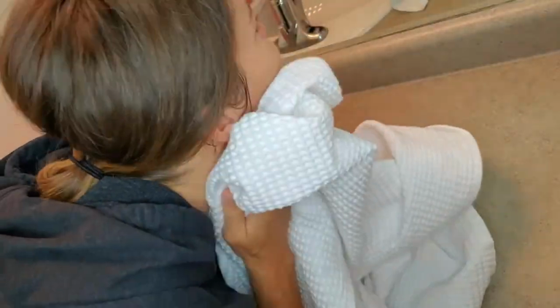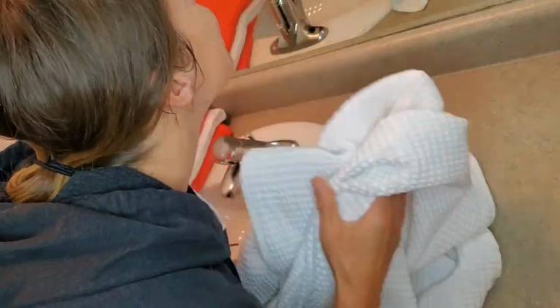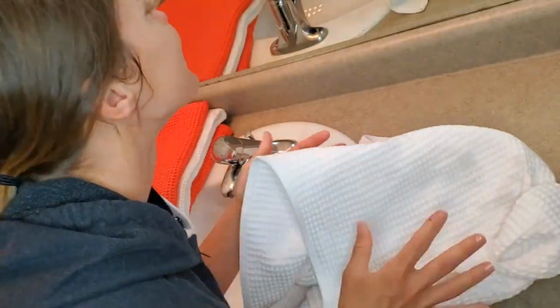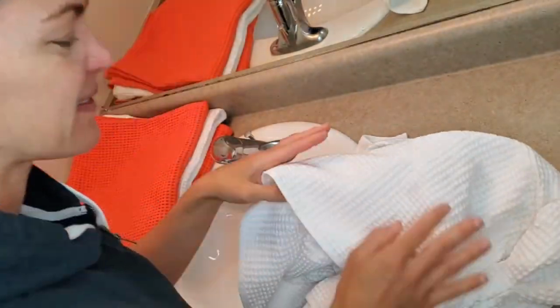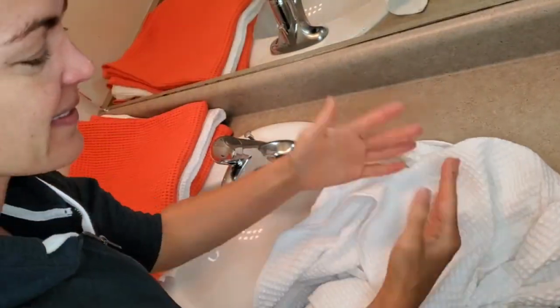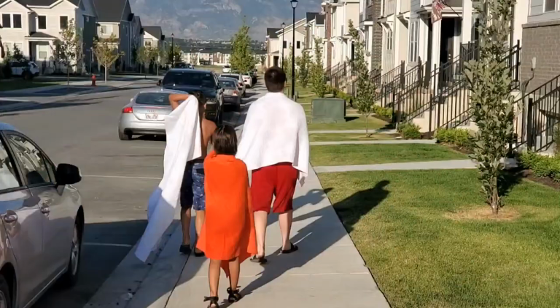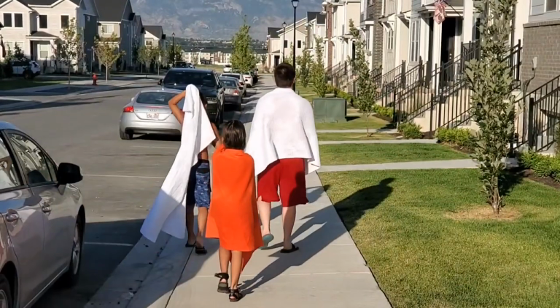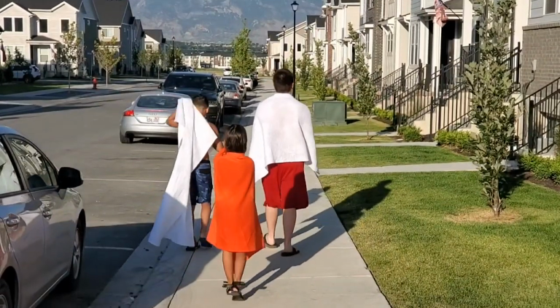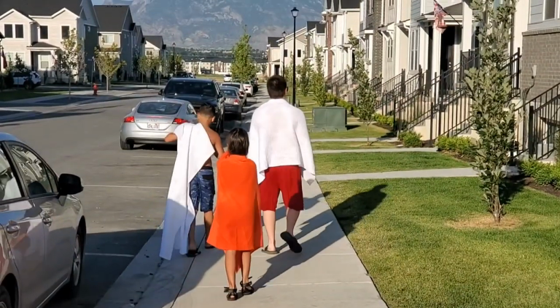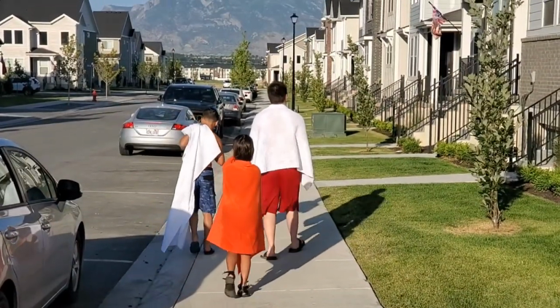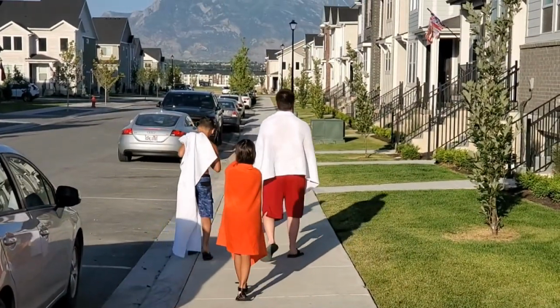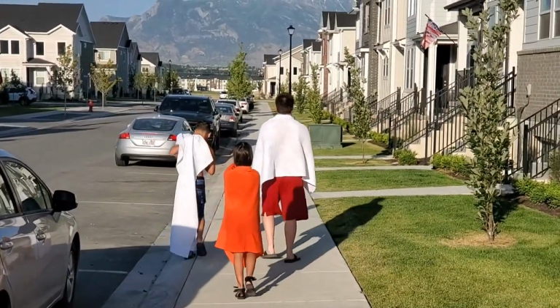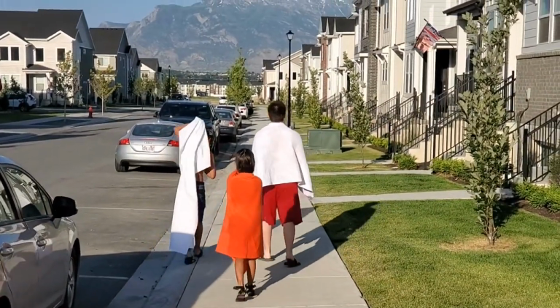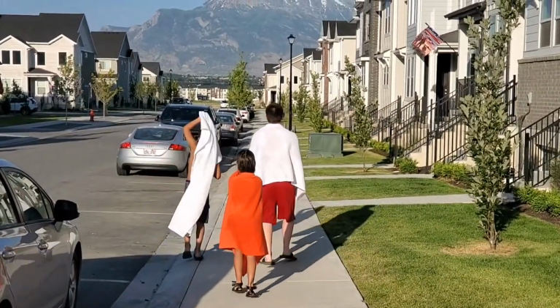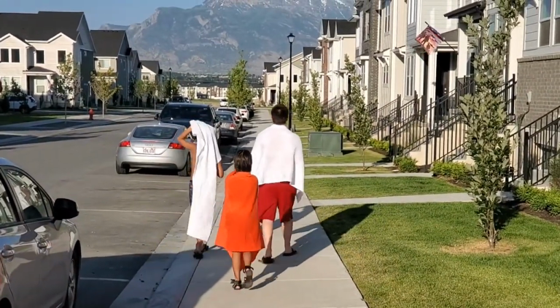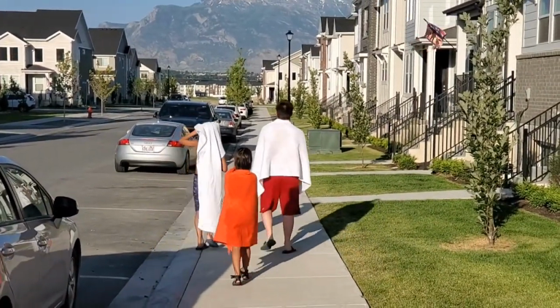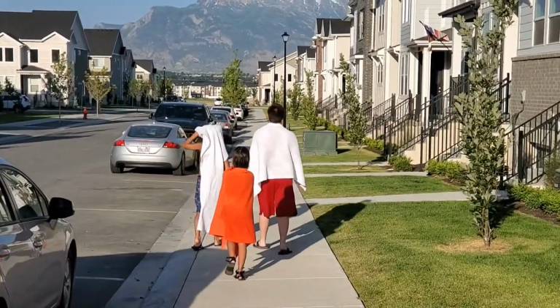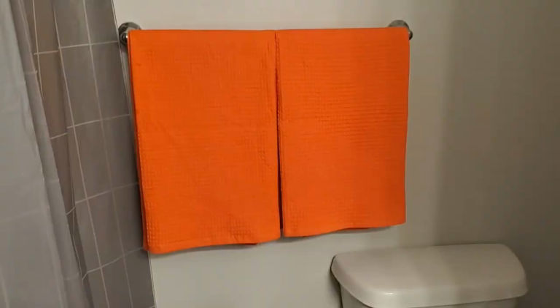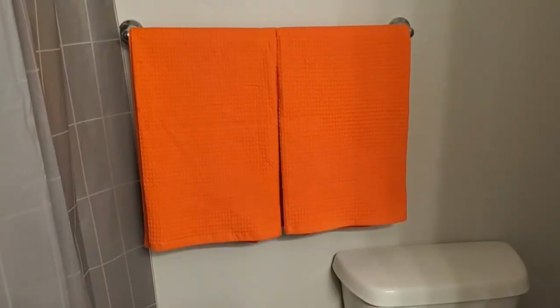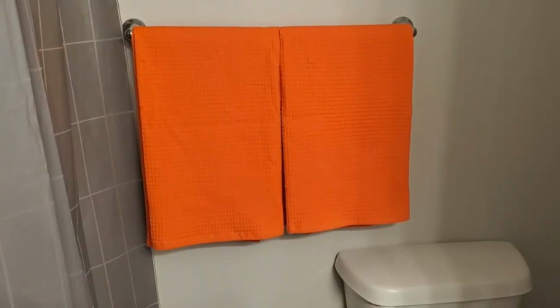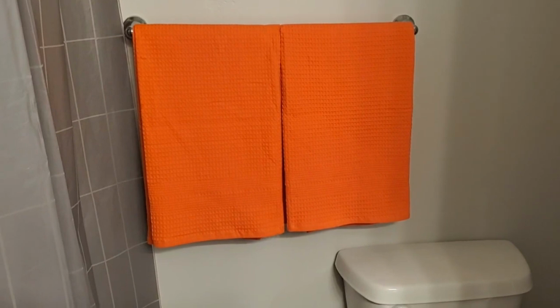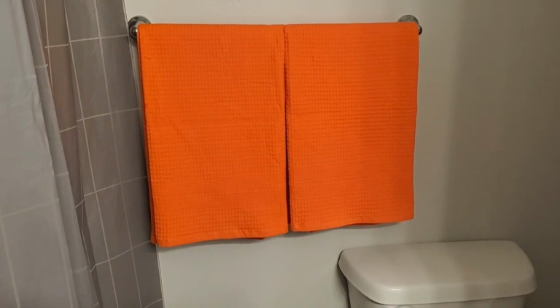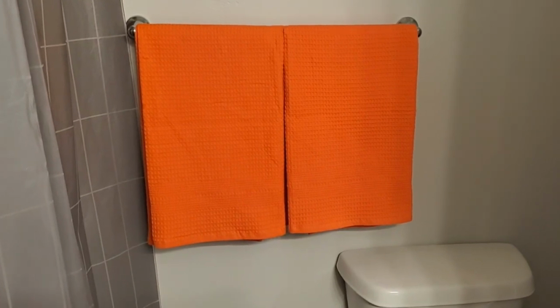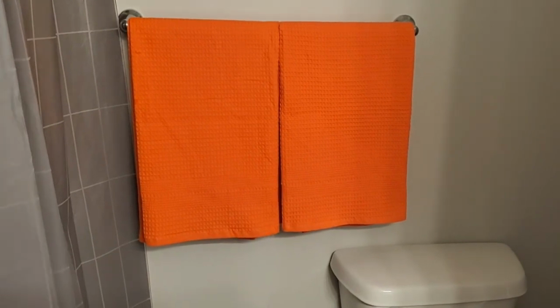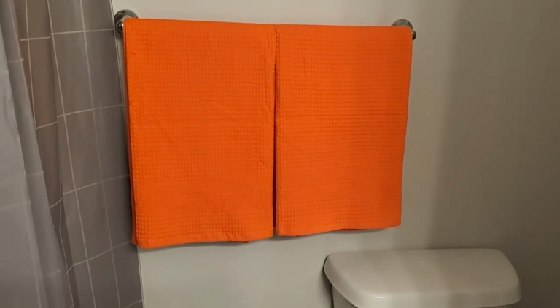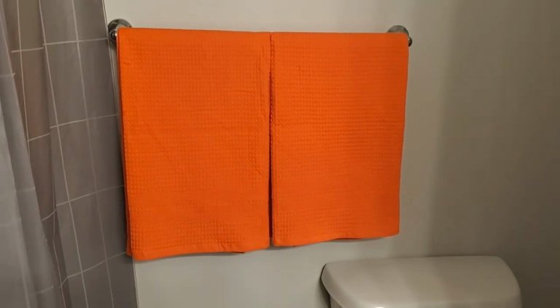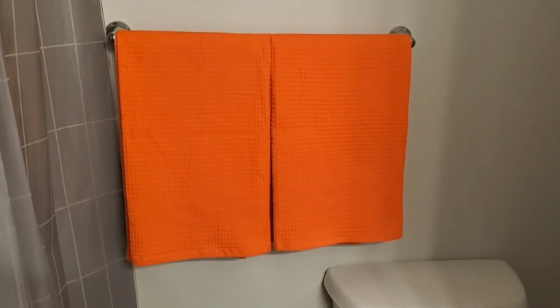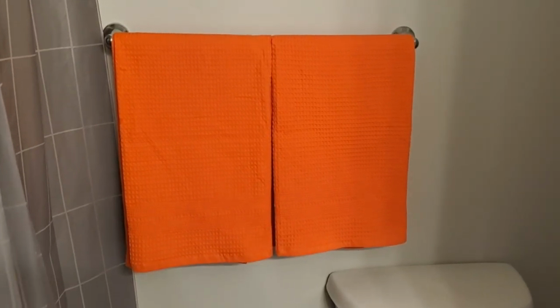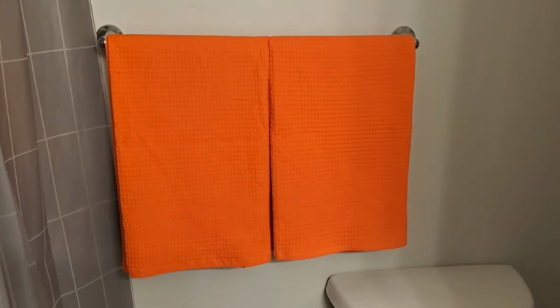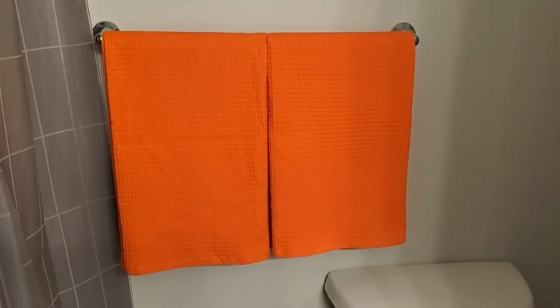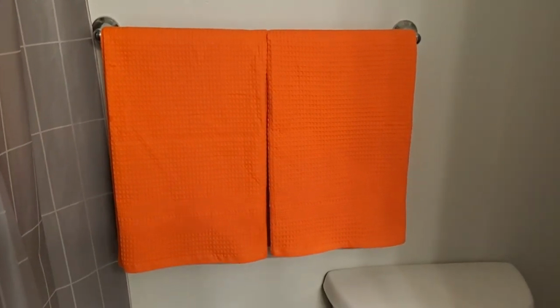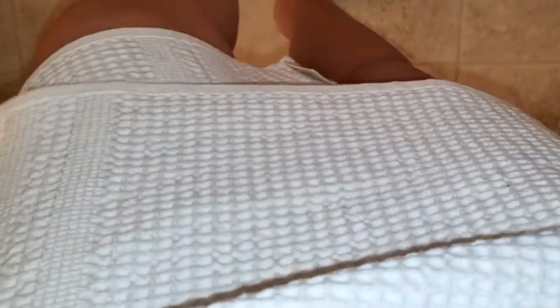Absolutely stunning. They're lint-free, they're snag-free, they're very pretty, and they're 100% natural cotton.